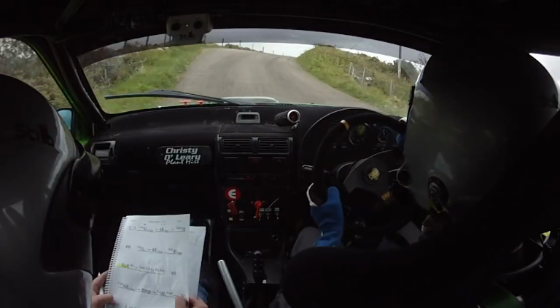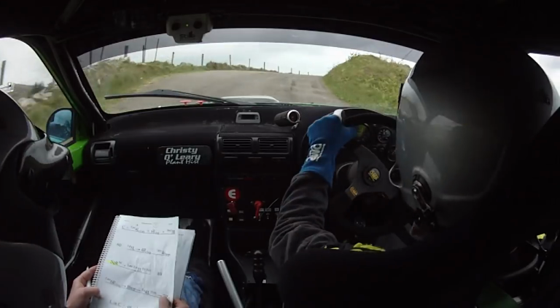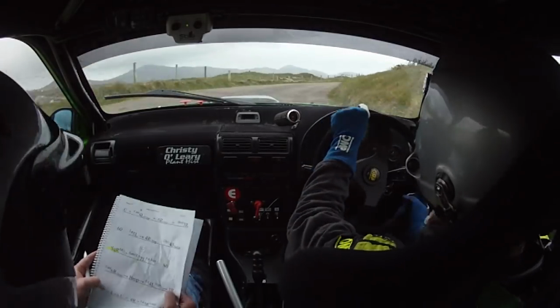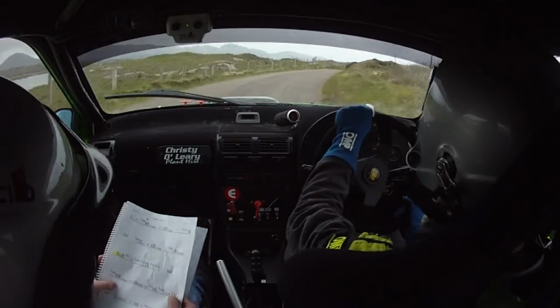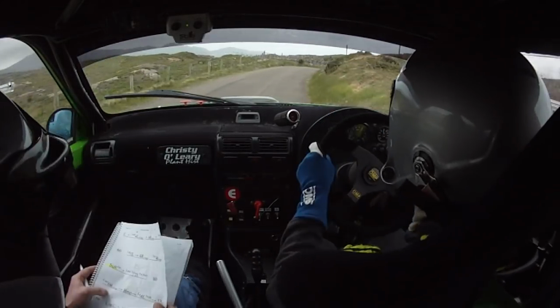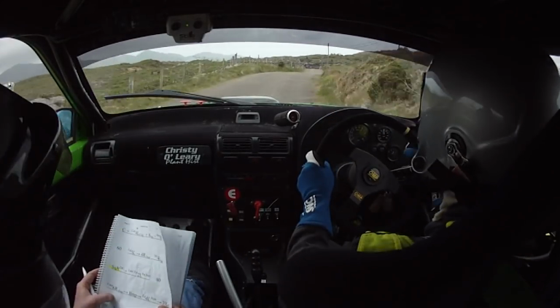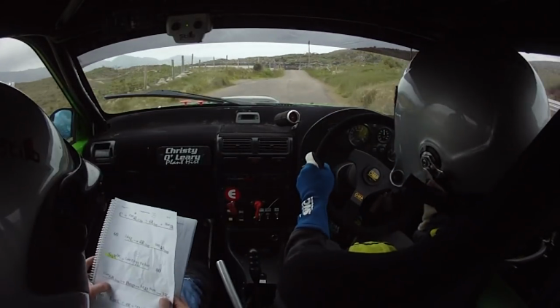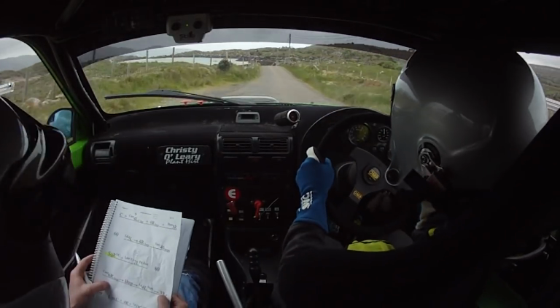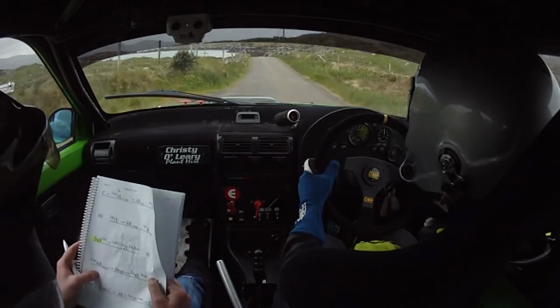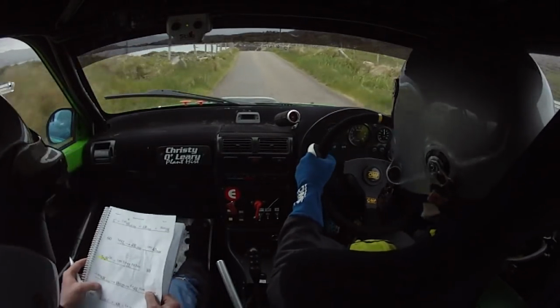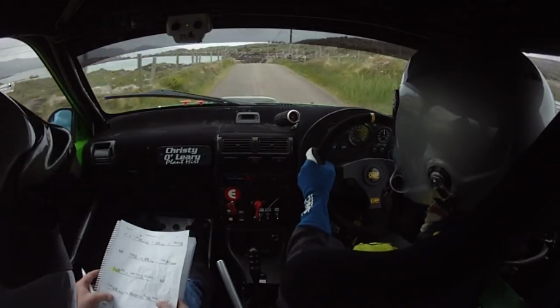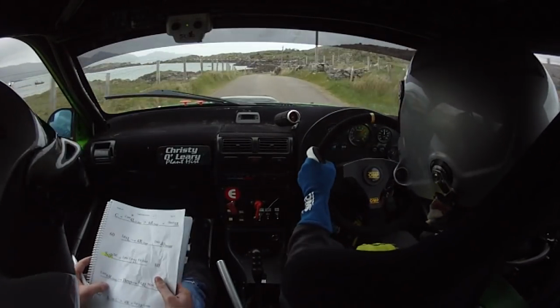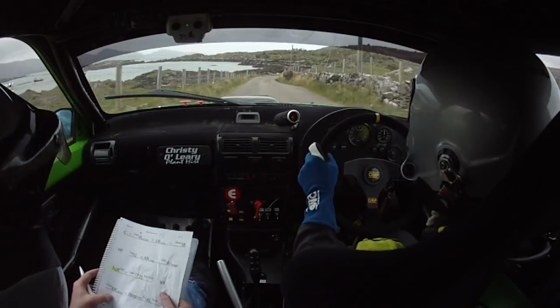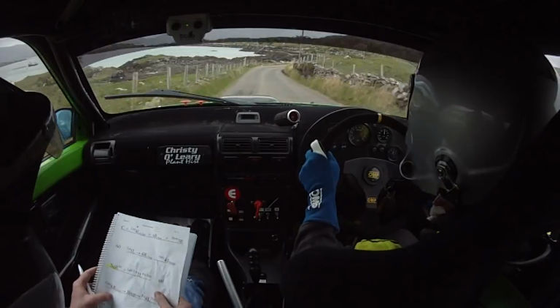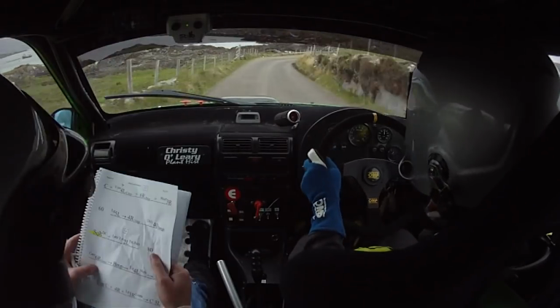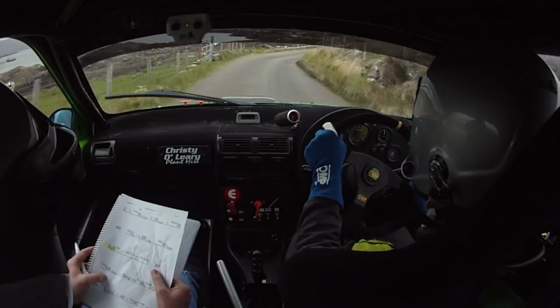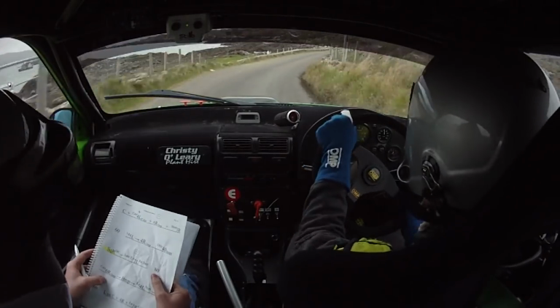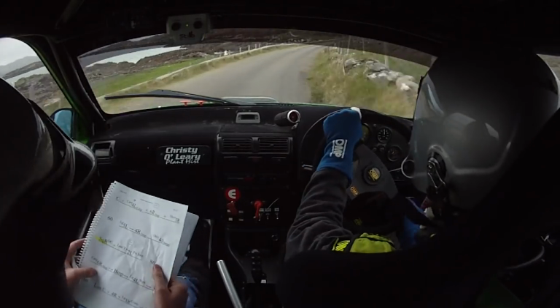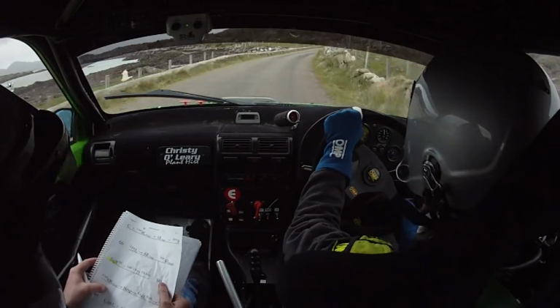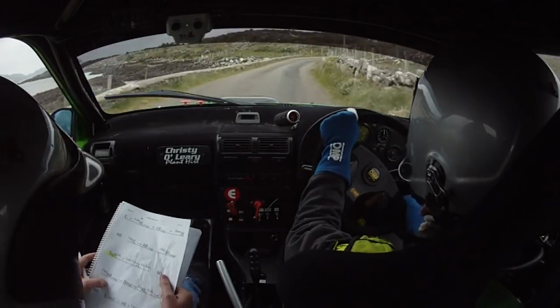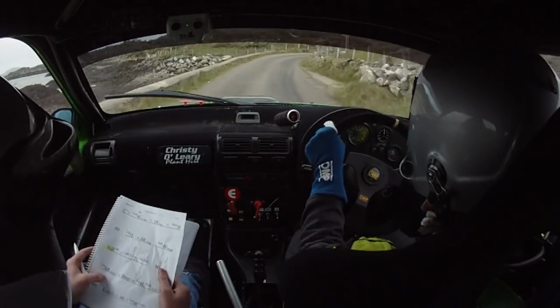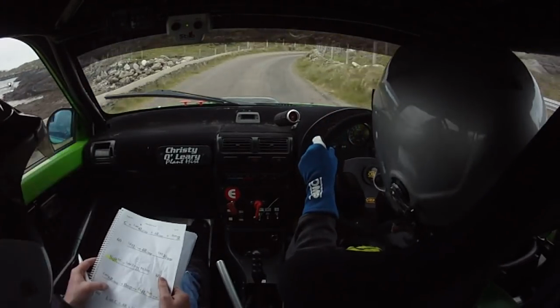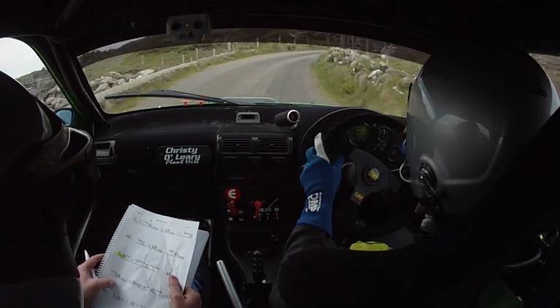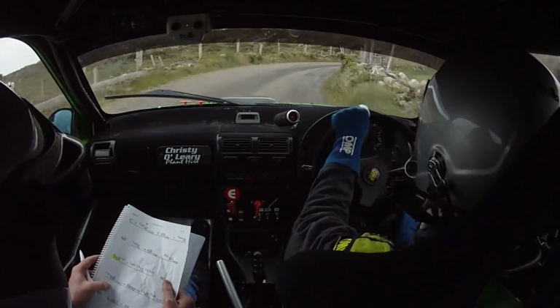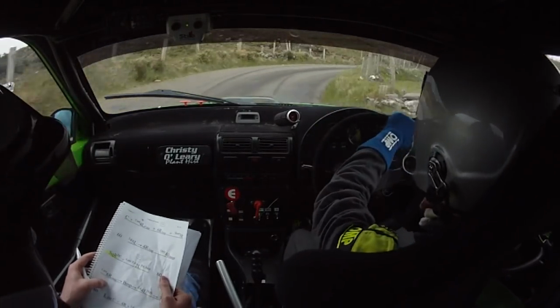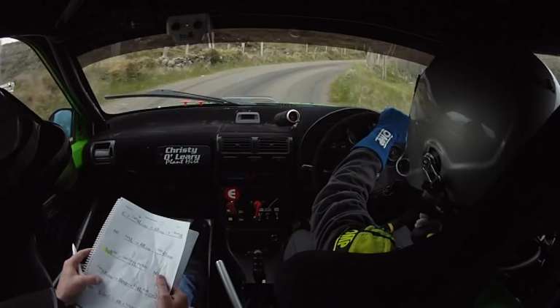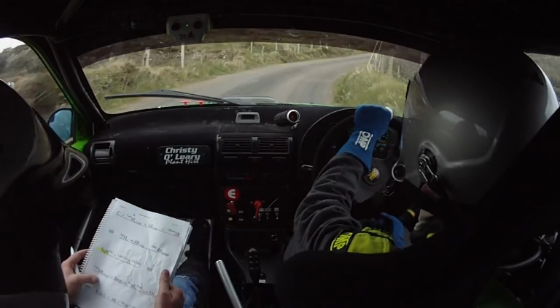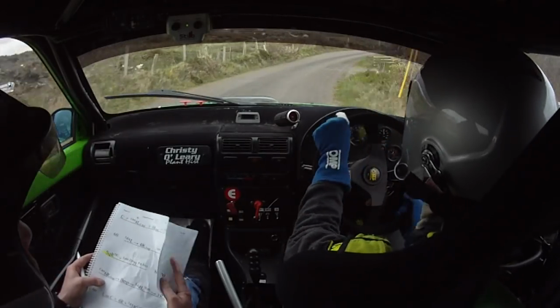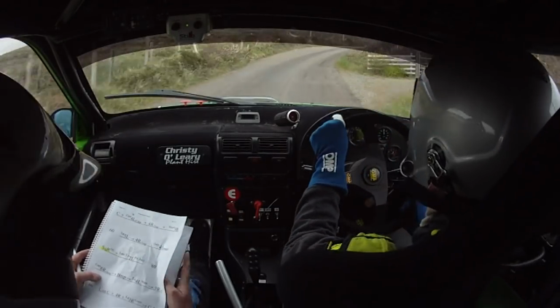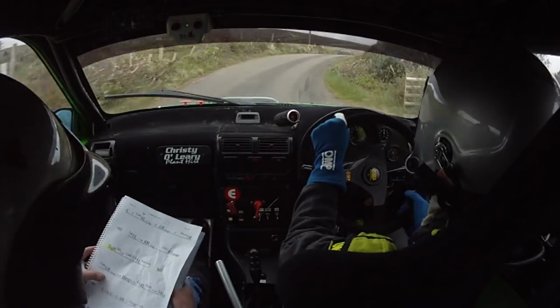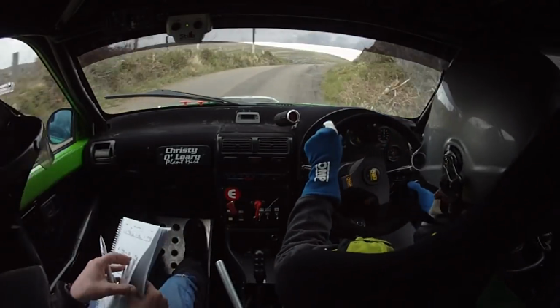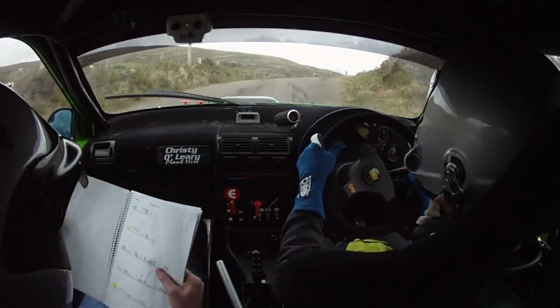Long 4 left nips on you, into 3 right over crest, 3 right here over crest. 60 left on crest and 4 right and long 3 right continues. So long 3 right continues into crest 3 left.